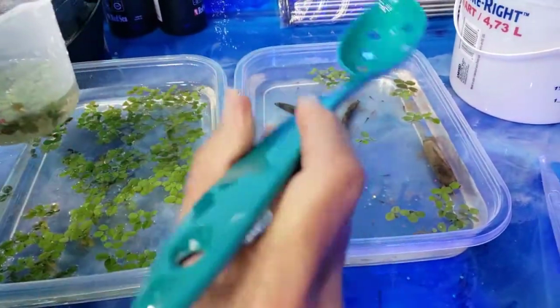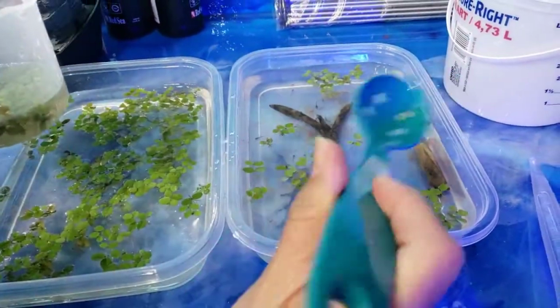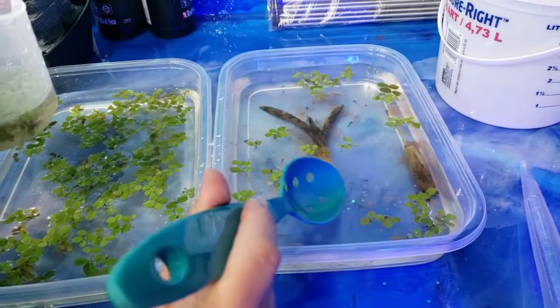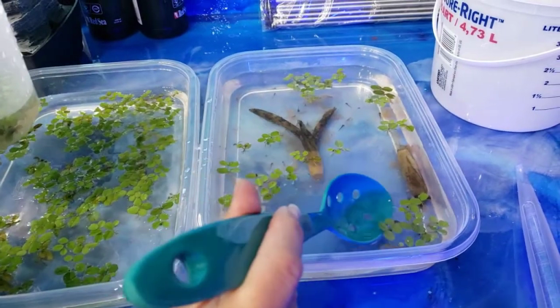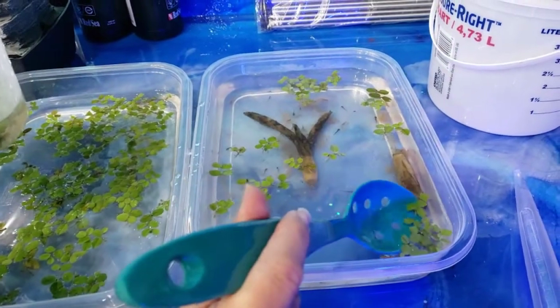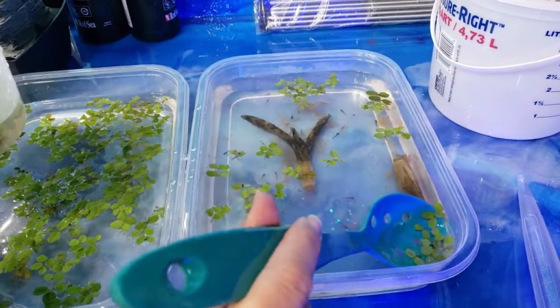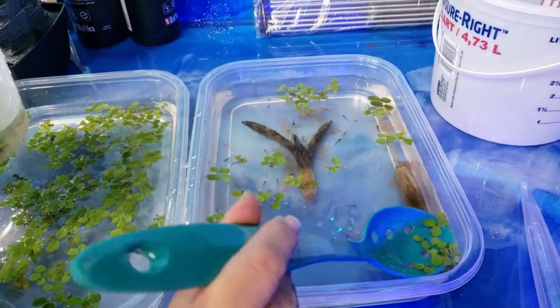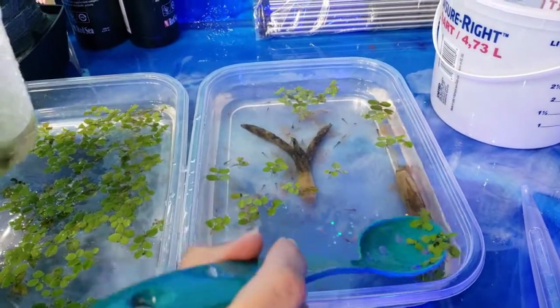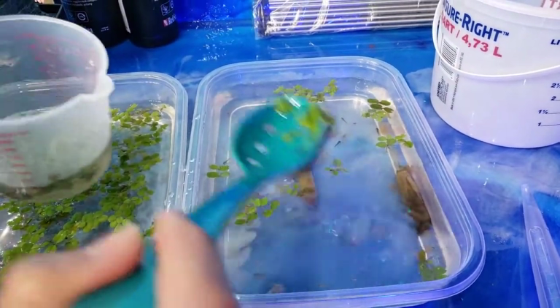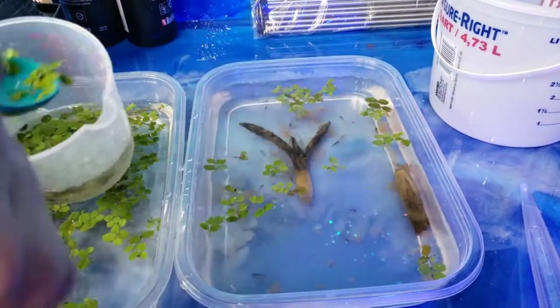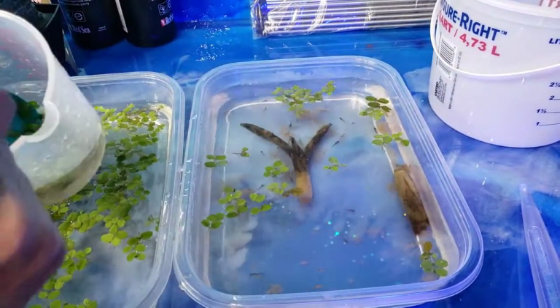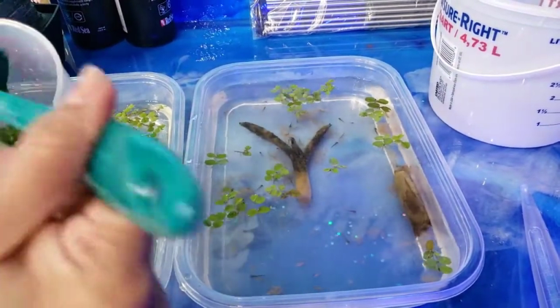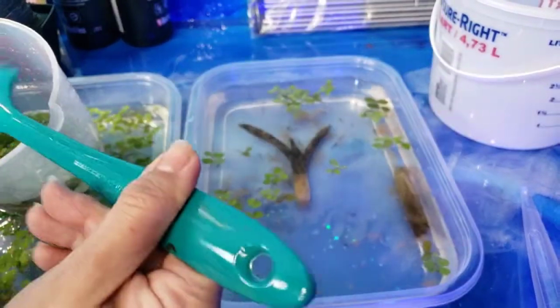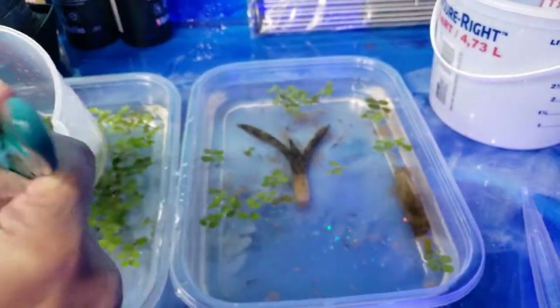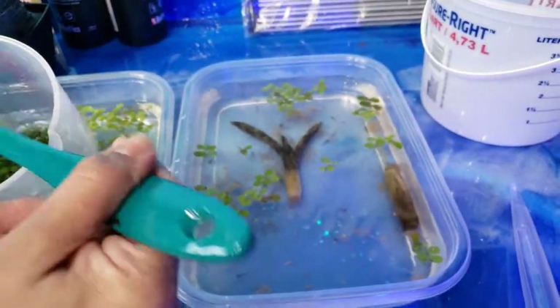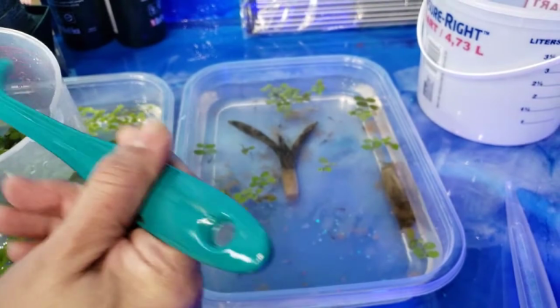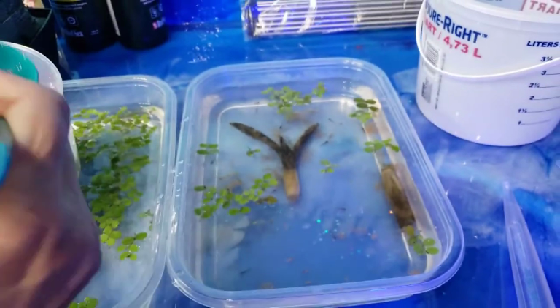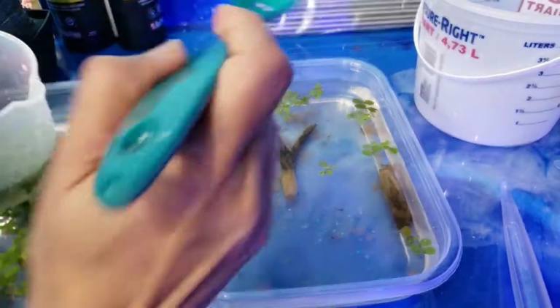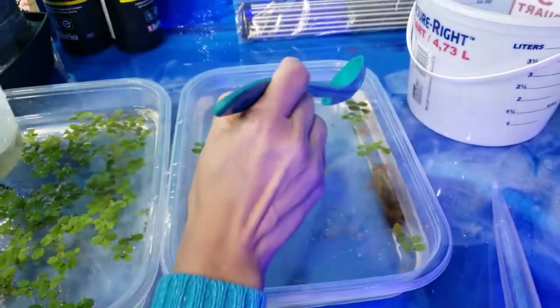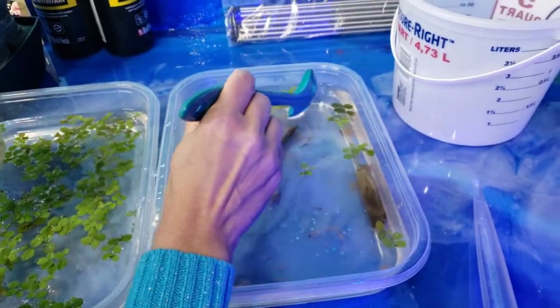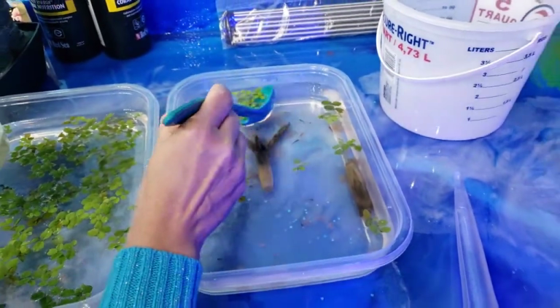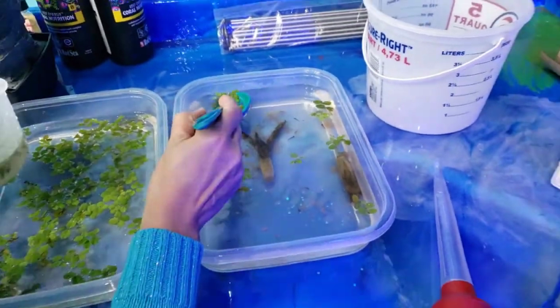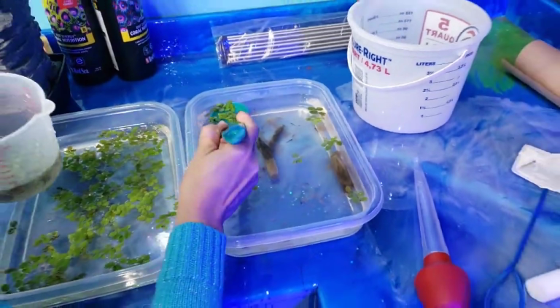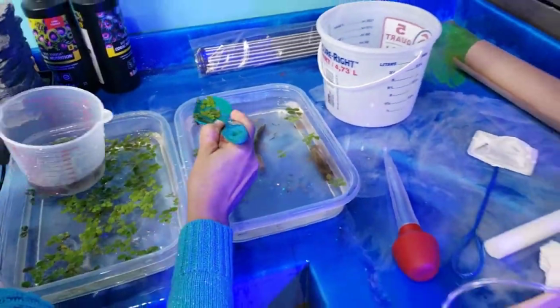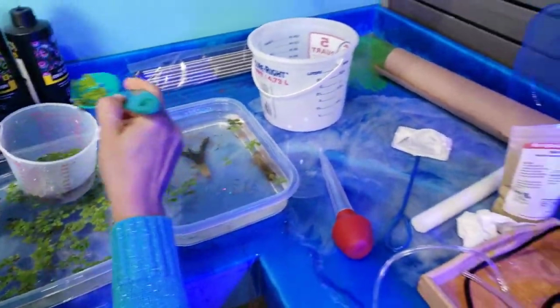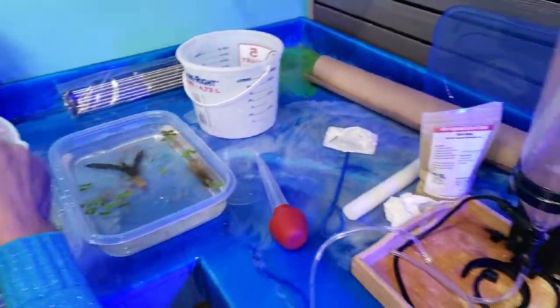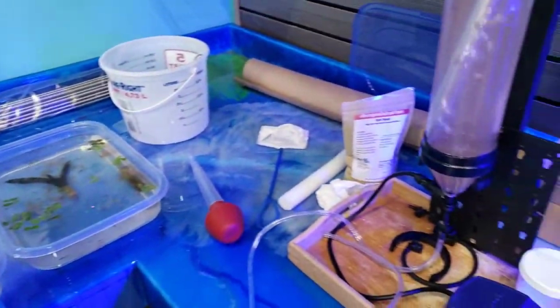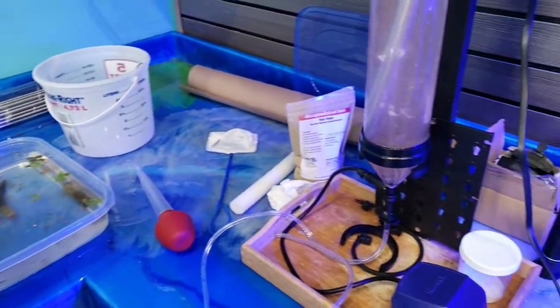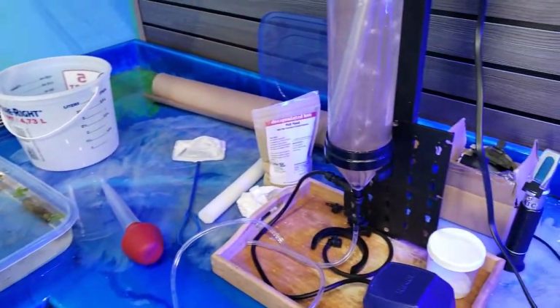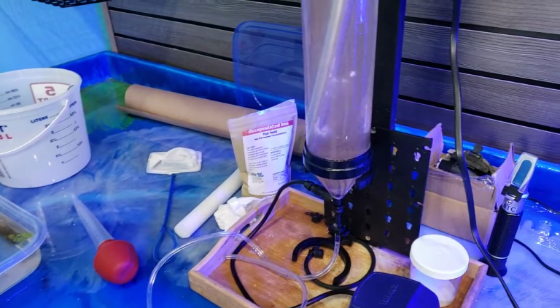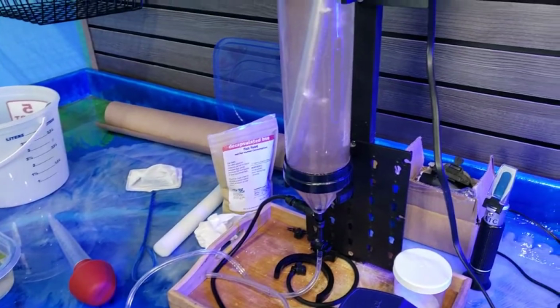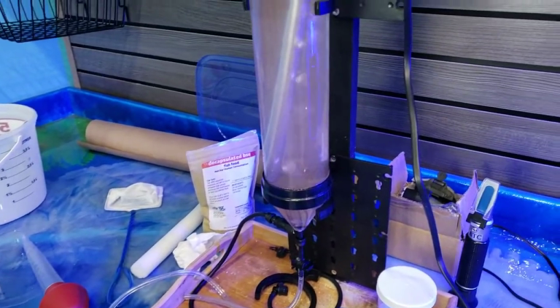Liza, do you remember — the little fries or something? Nope. But you guys can see them there in the bowl and she's trying to keep them very happy with the correct temperature, food, lighting and everything else.